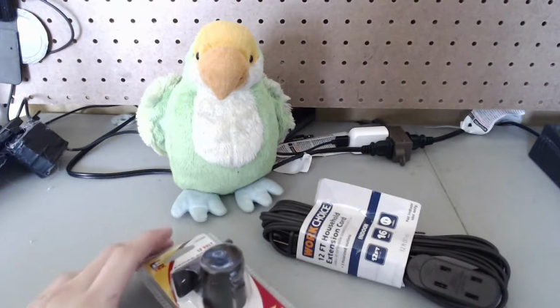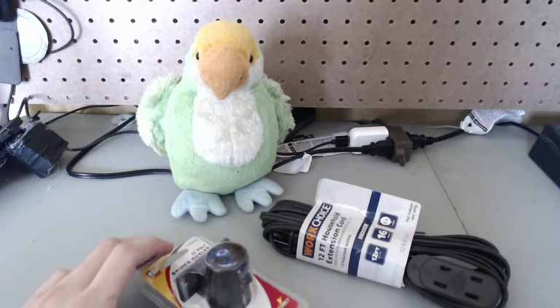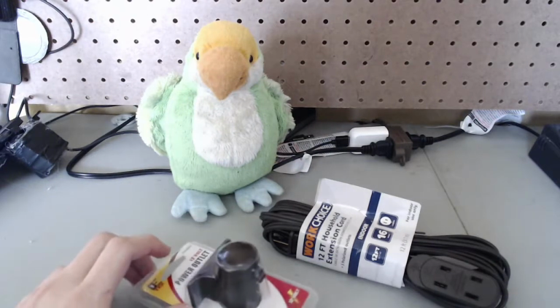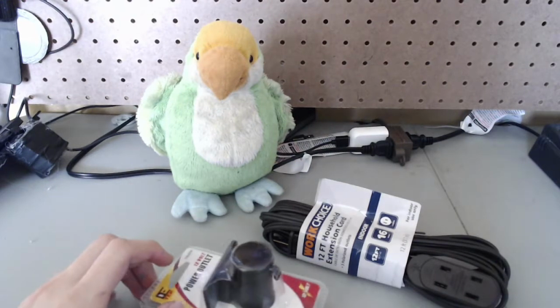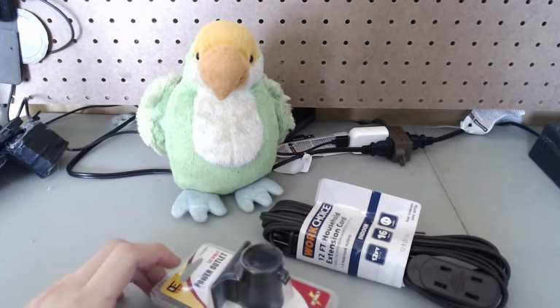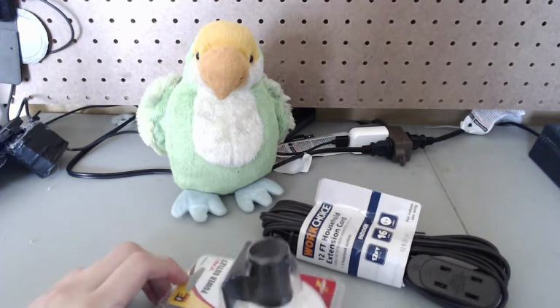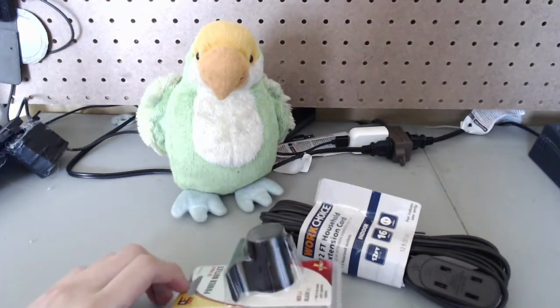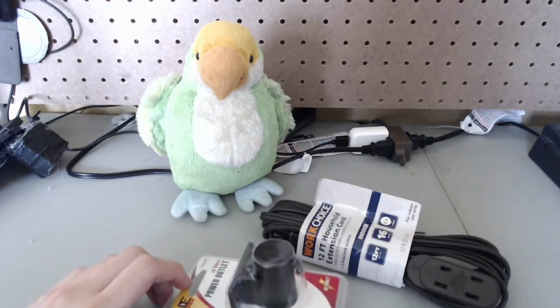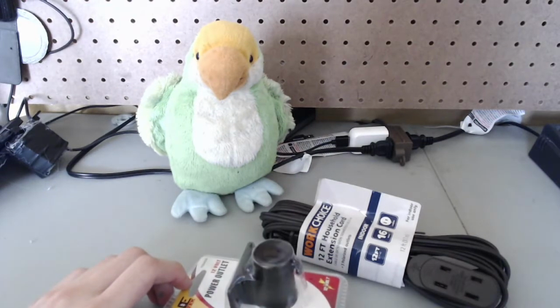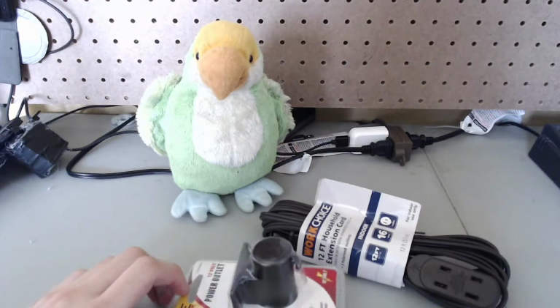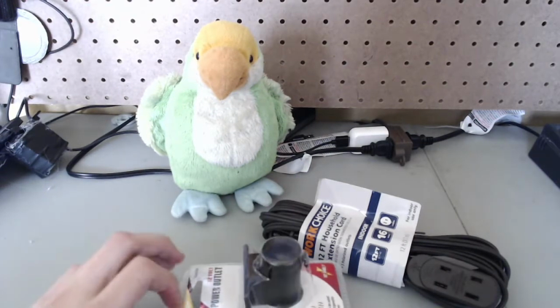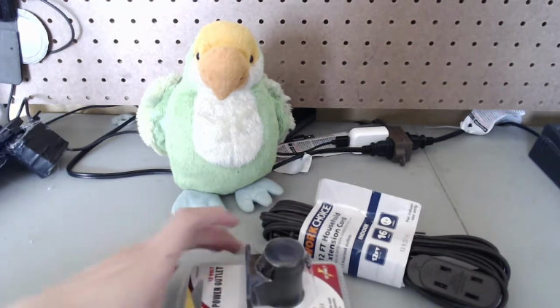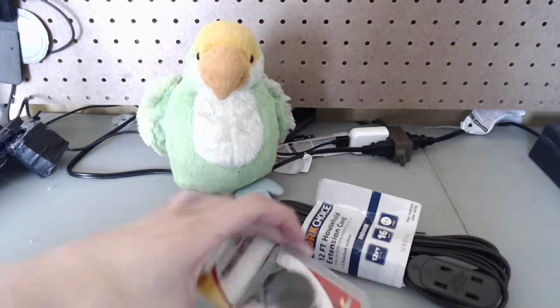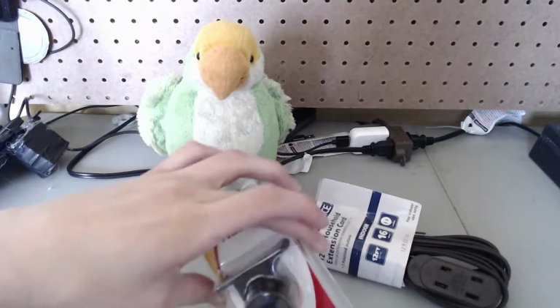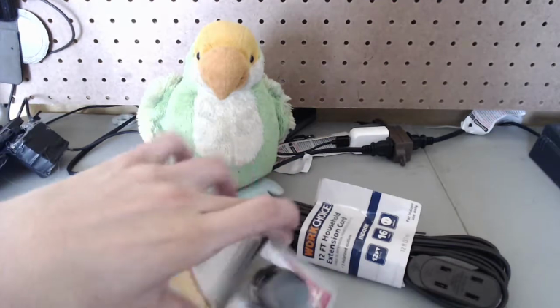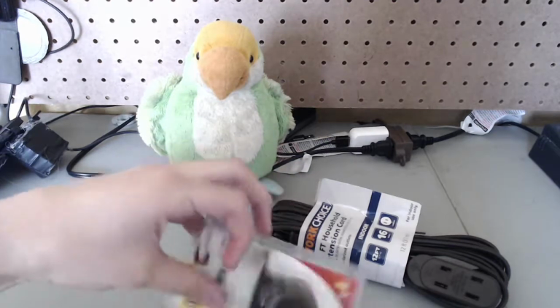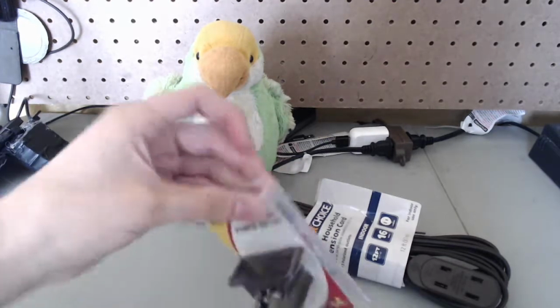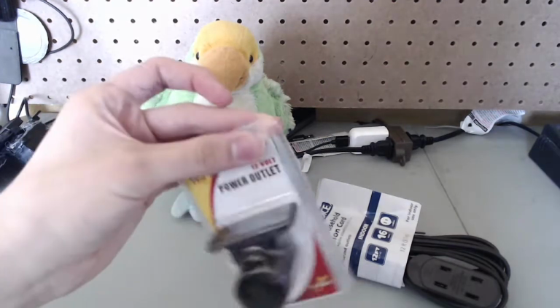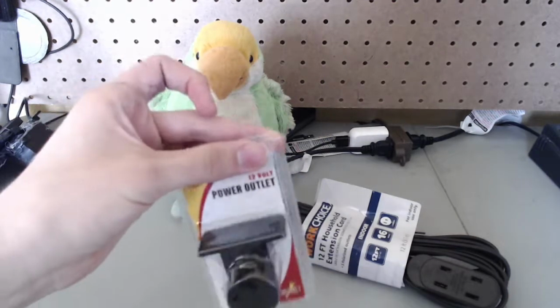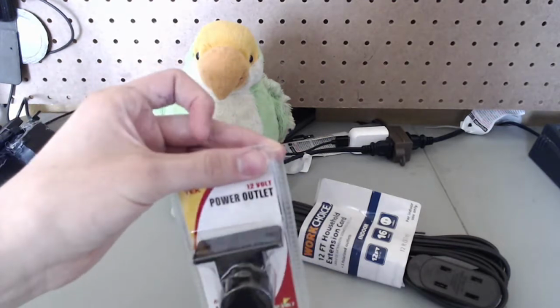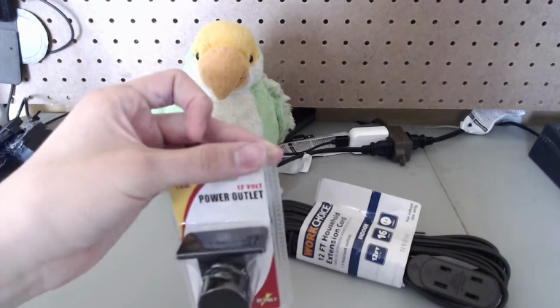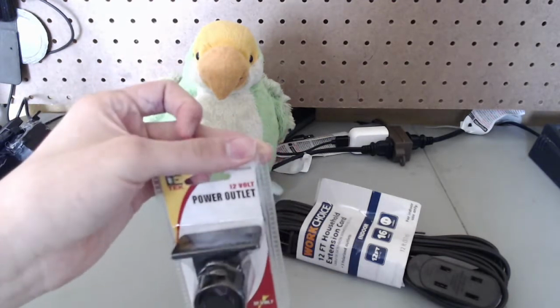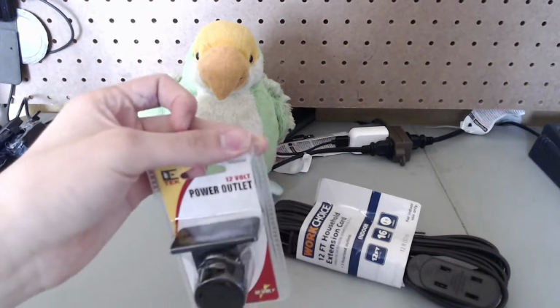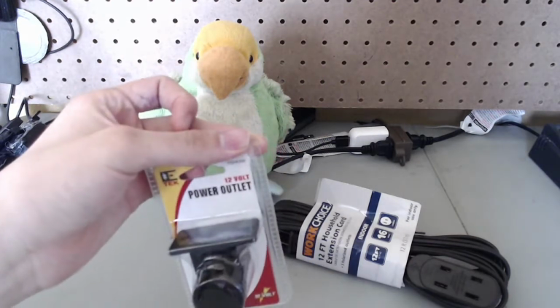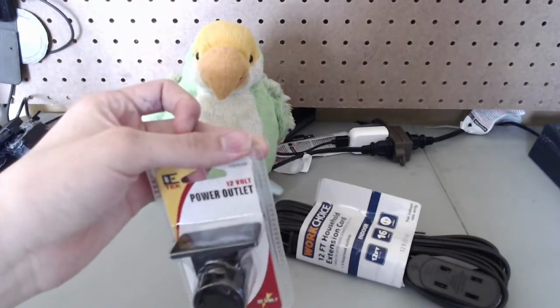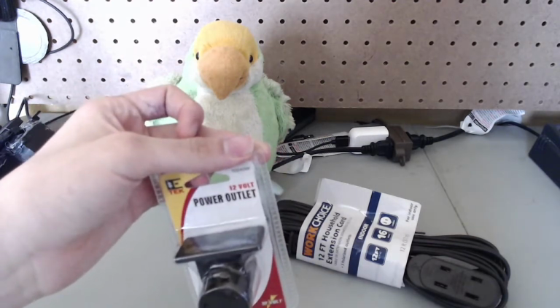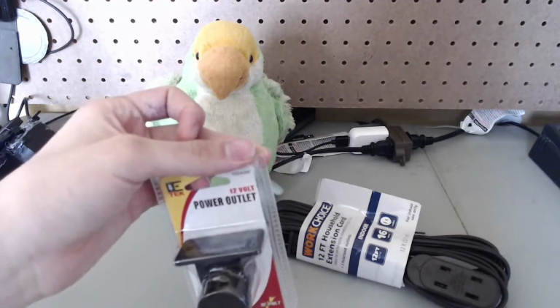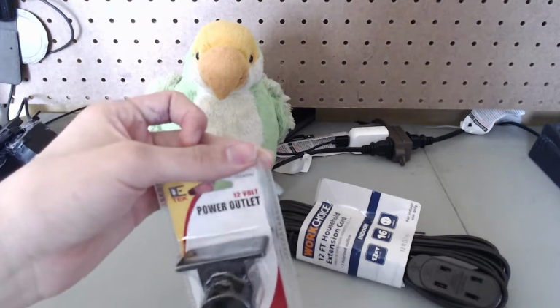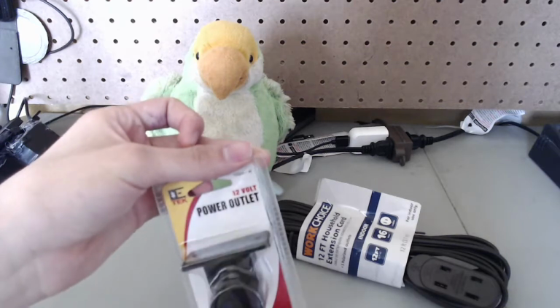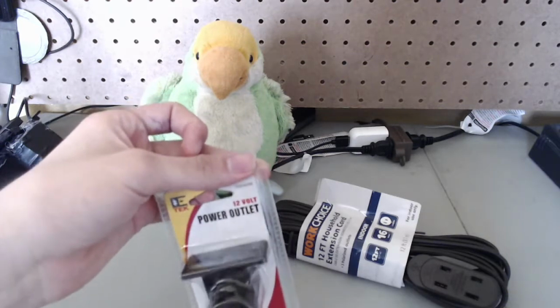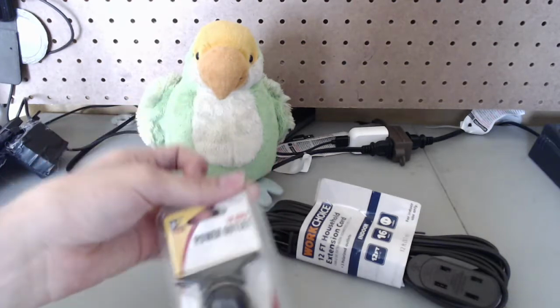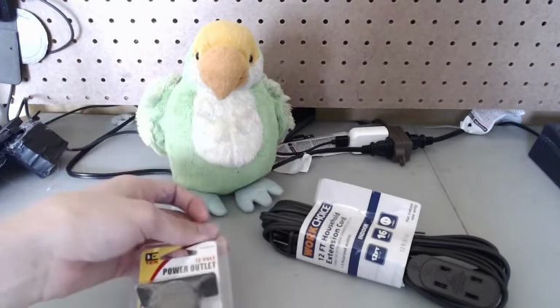Okay Internet, today what we're gonna do is pretty simple. We're just going to put this 12 volt power outlet installed with my solar power battery system.